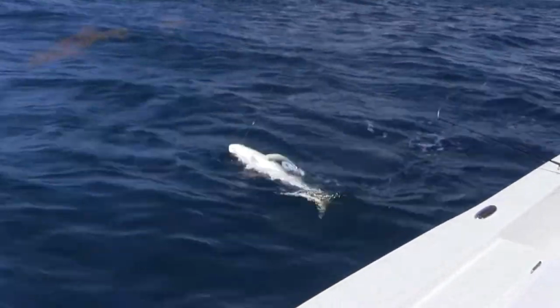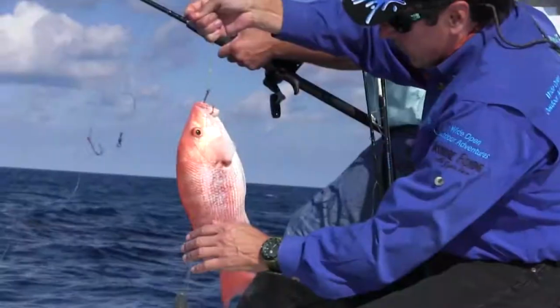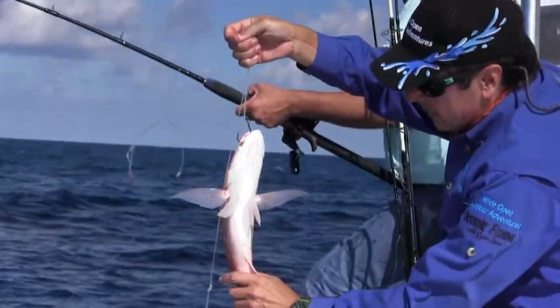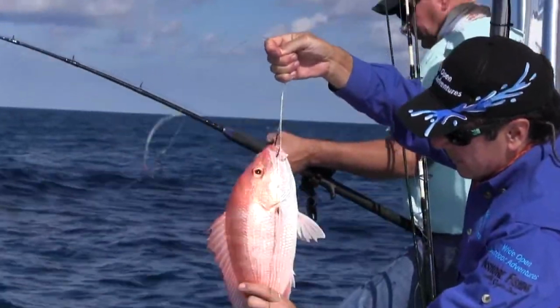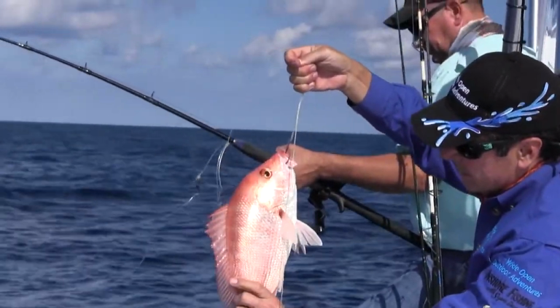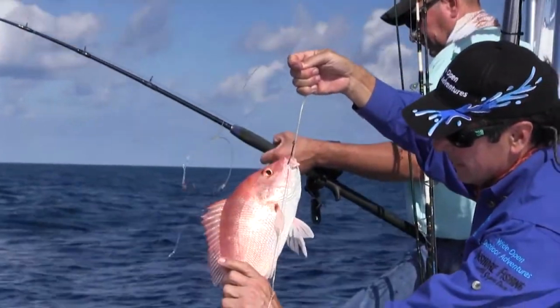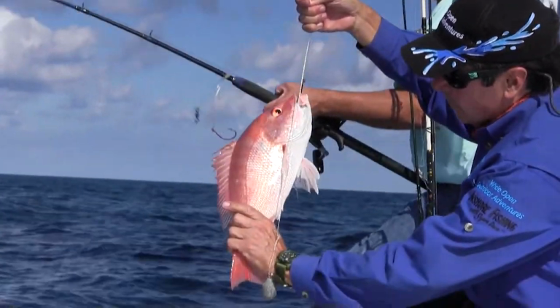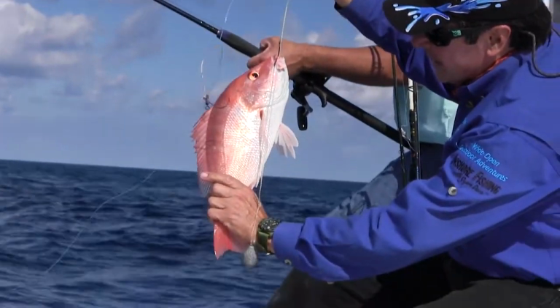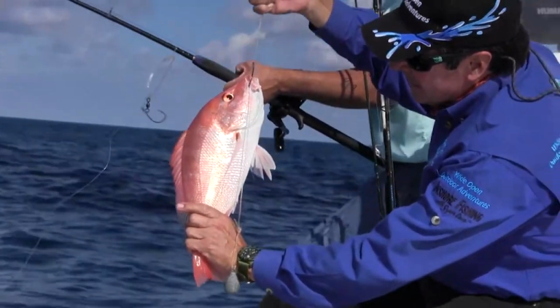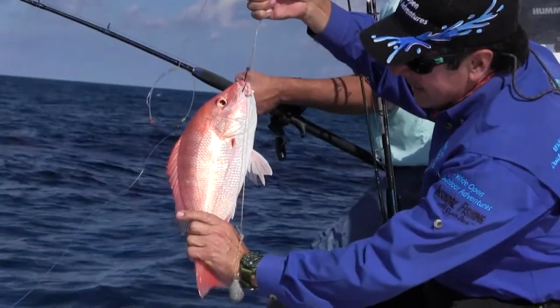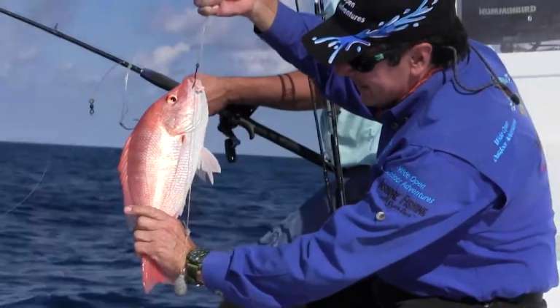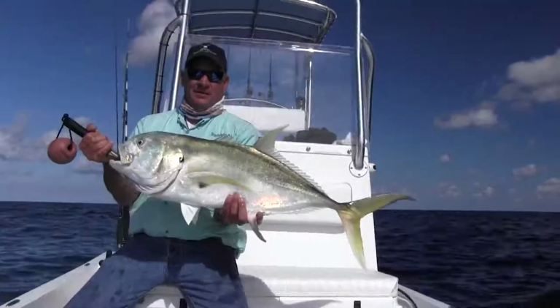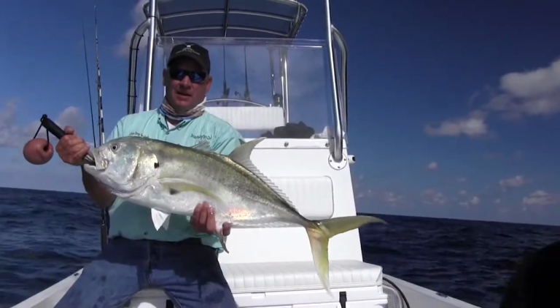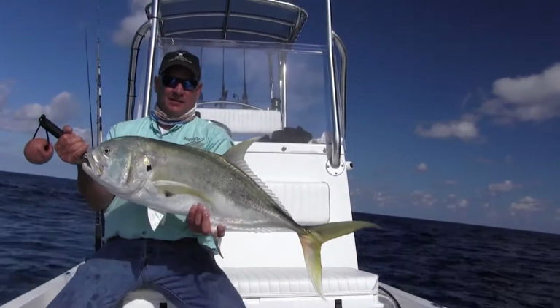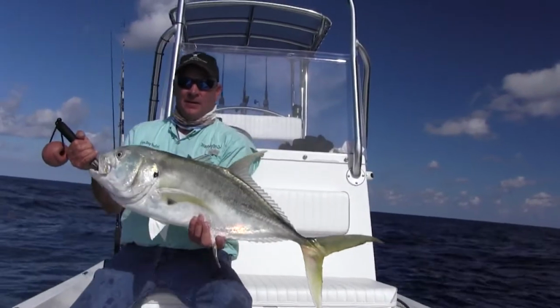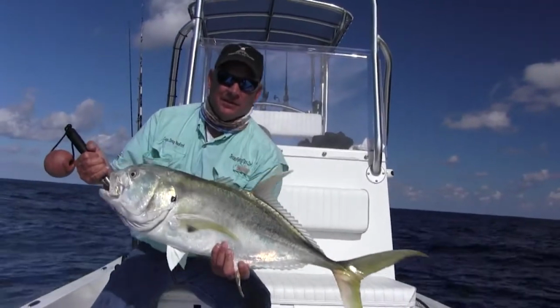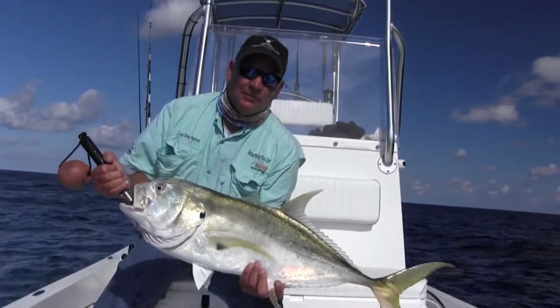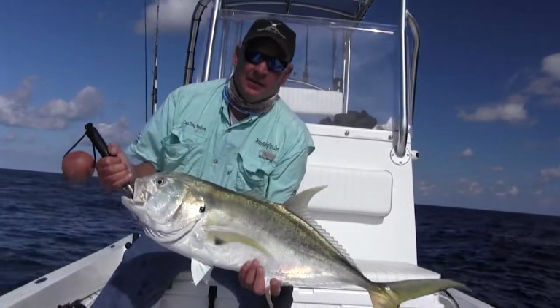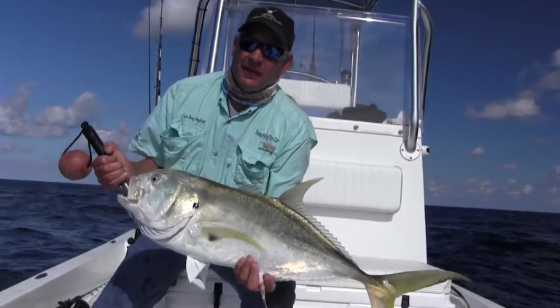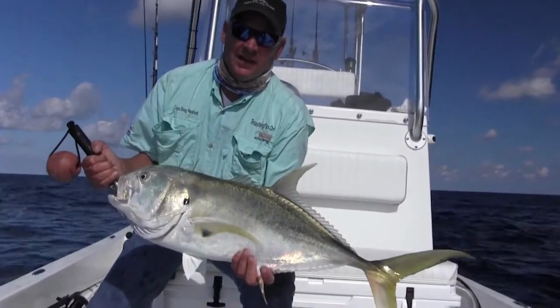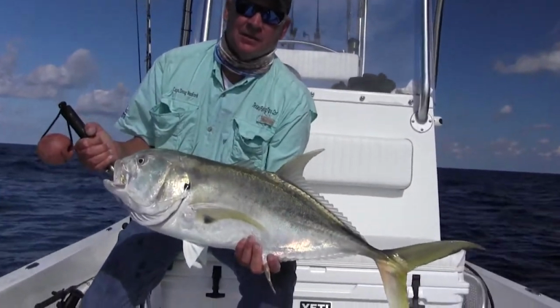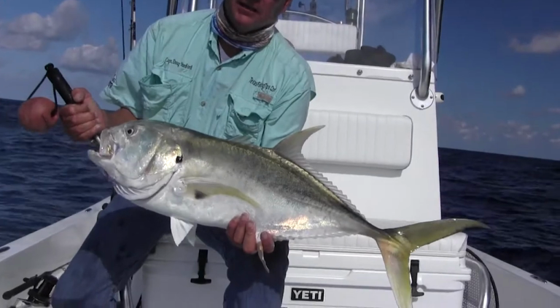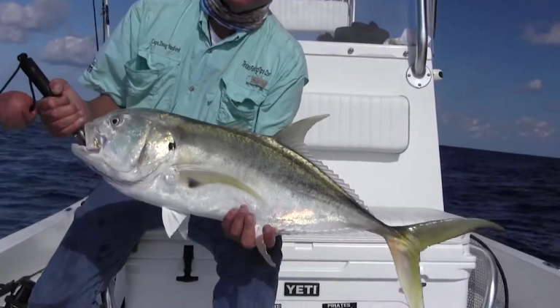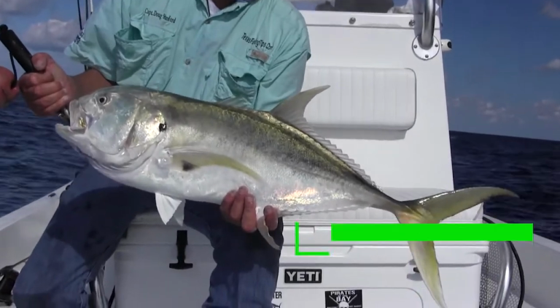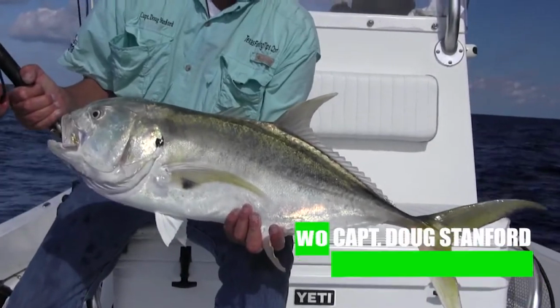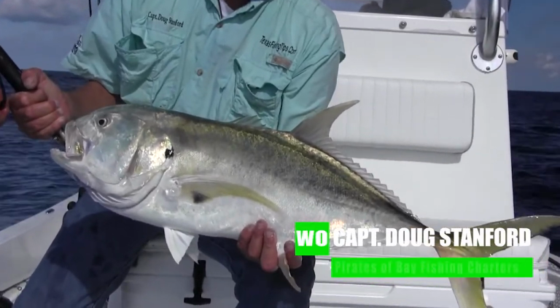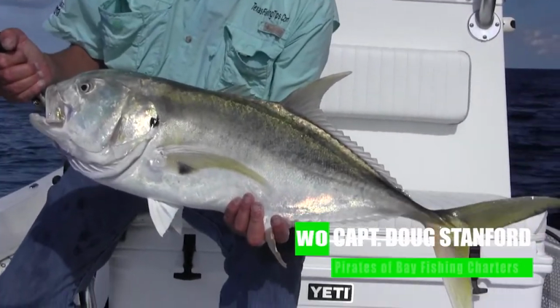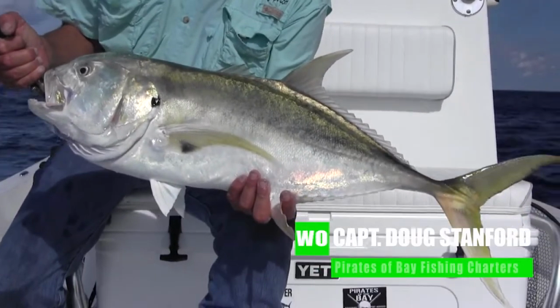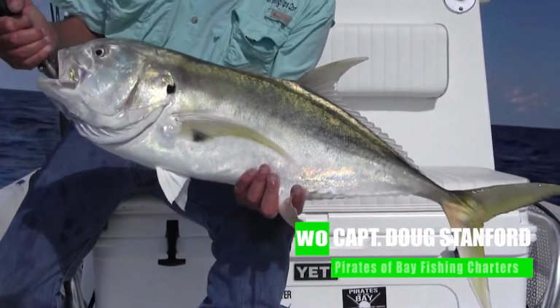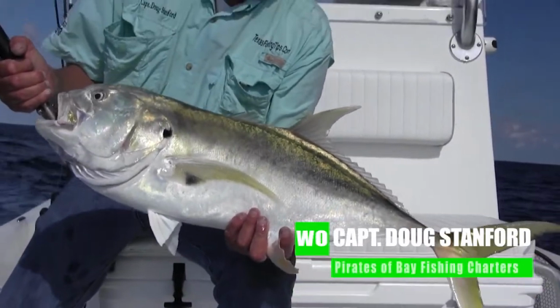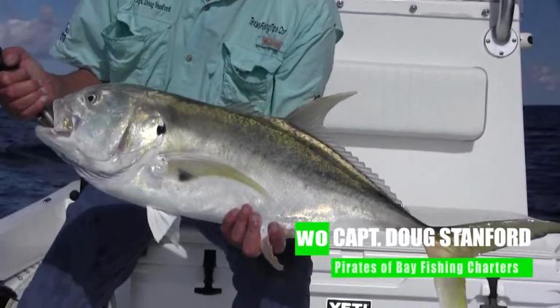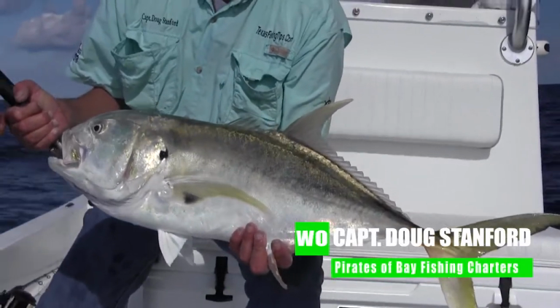State waters. This big old Jack — they're fantastic shark bait. Yes, it's legal to use them as shark bait. They're not very good eating, but they're very good shark bait.